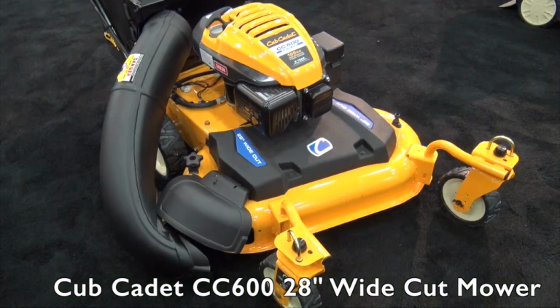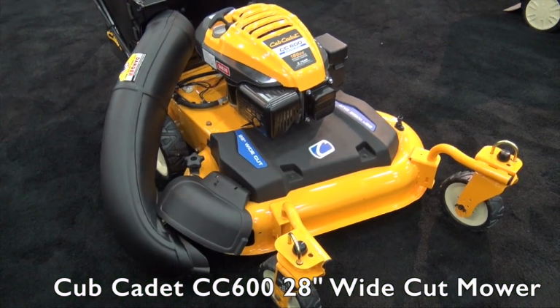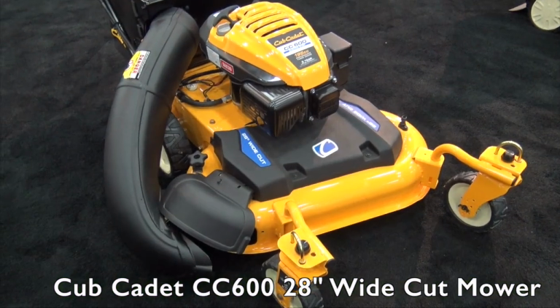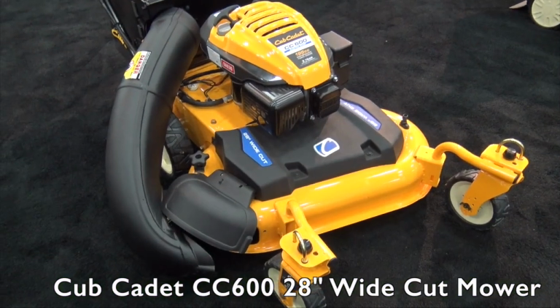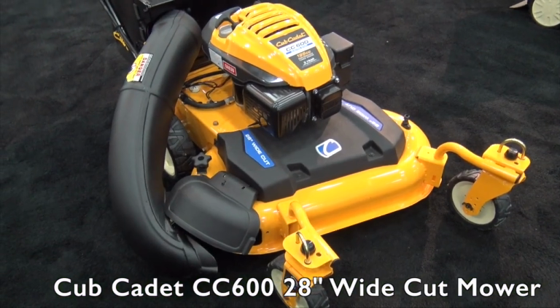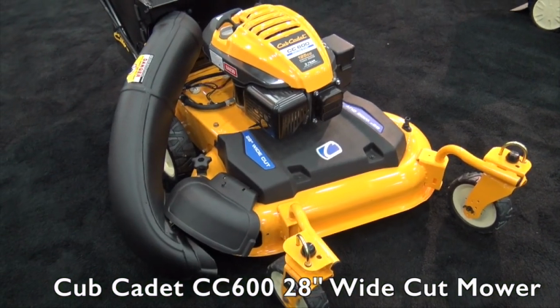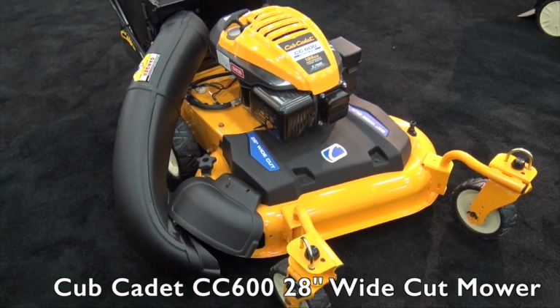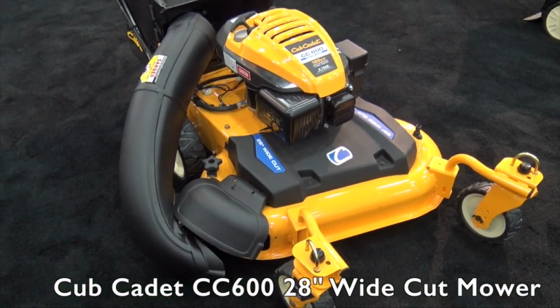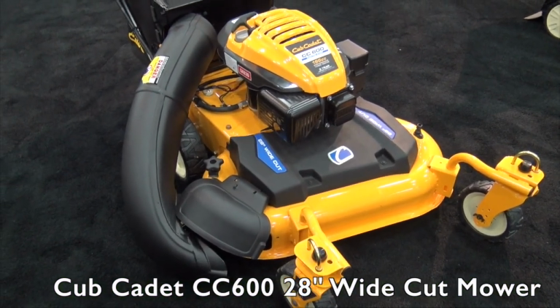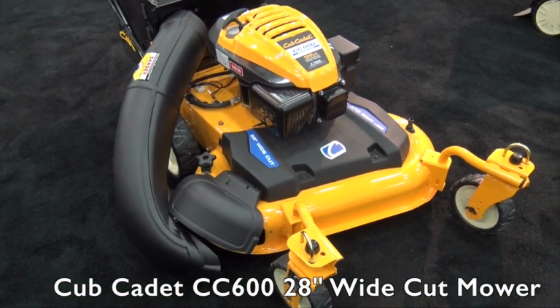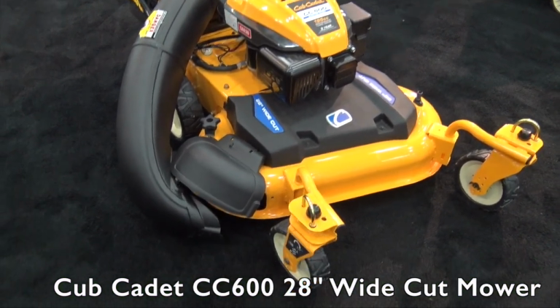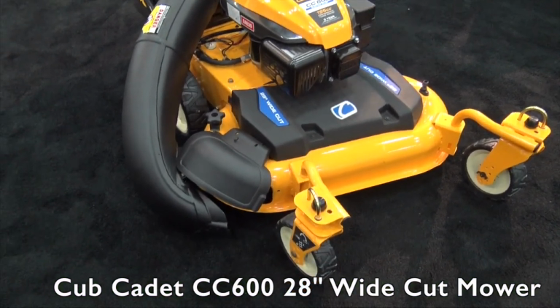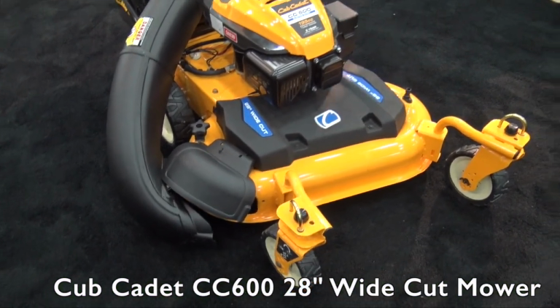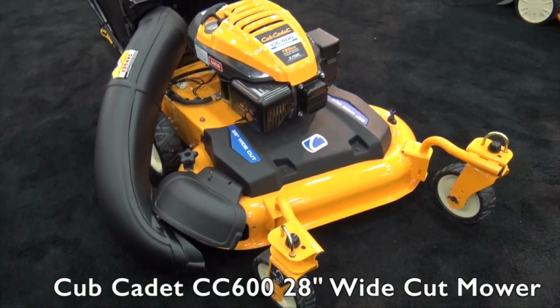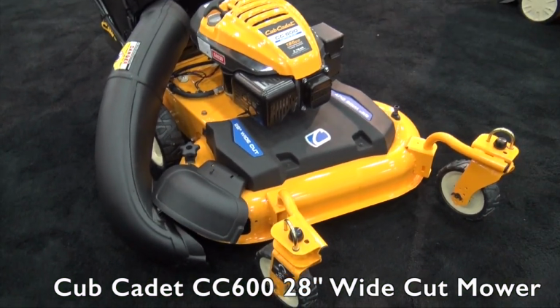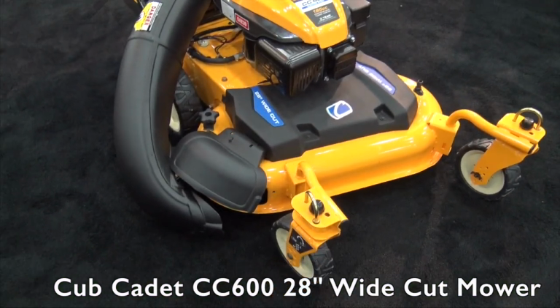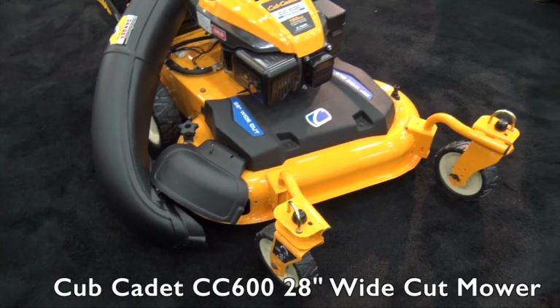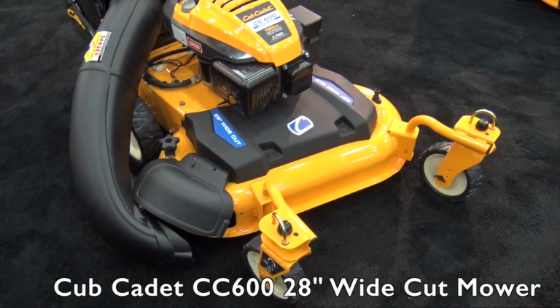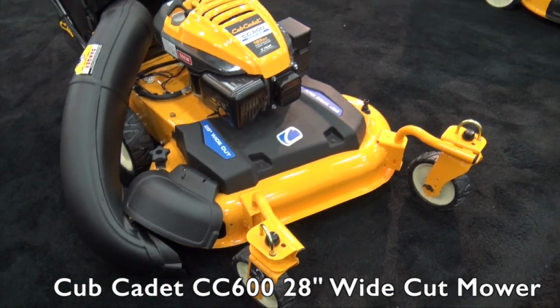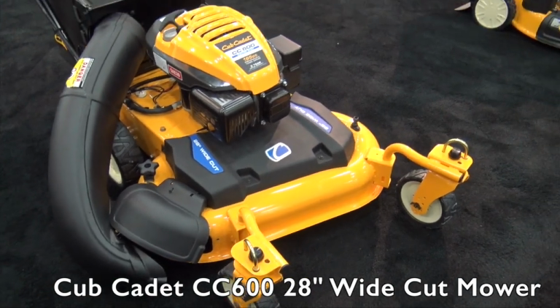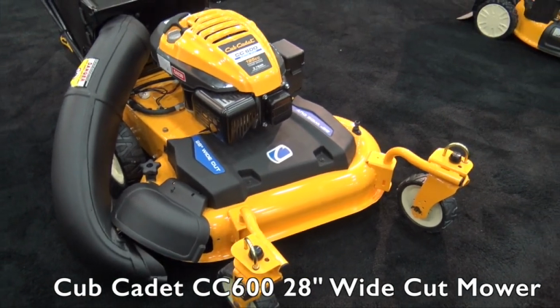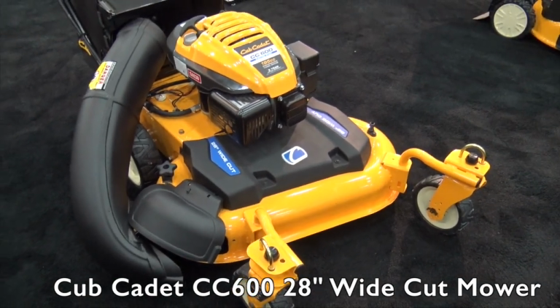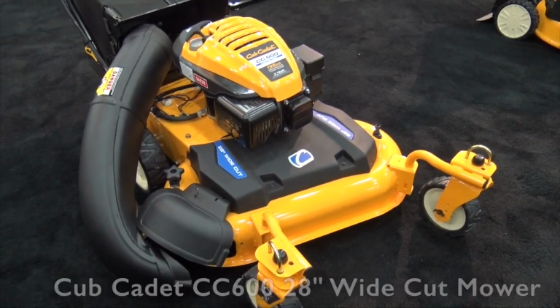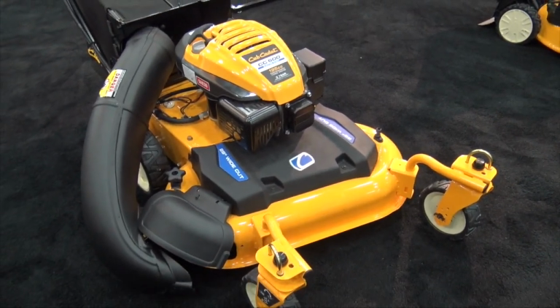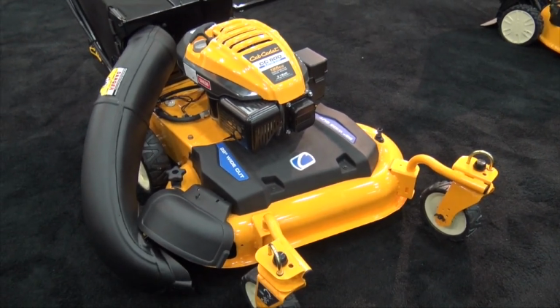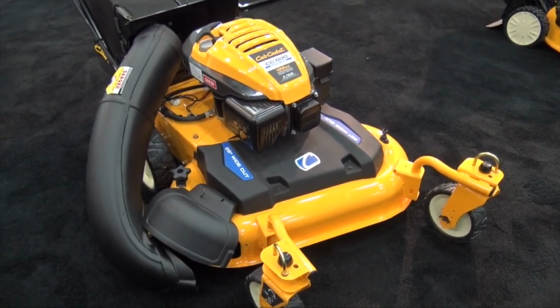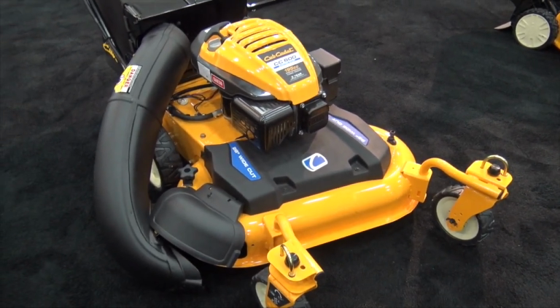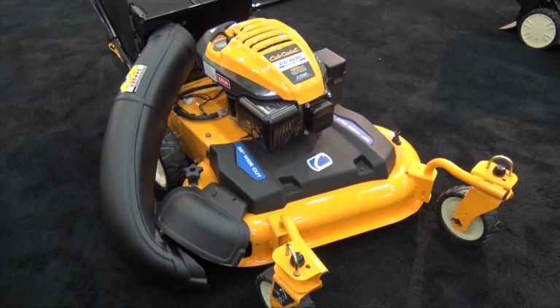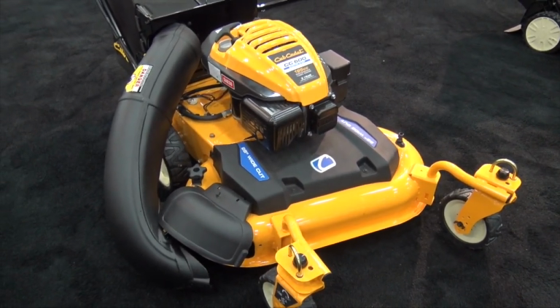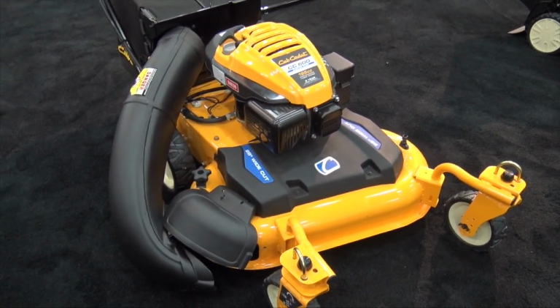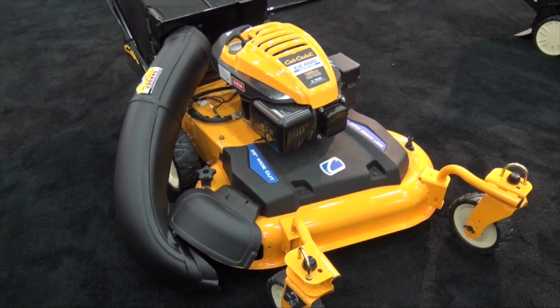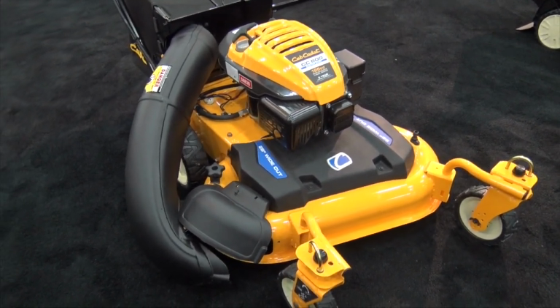We're at the GIE Show 2015 looking at some of the cool things at the show. That brought me over to the Cub Cadet booth, where we're looking at a lawn mower for the serious lawn person who's got some grass they want to cut and wants to do a nice job with it. I've got Dave here — Dave, tell me a little bit more about this unit.